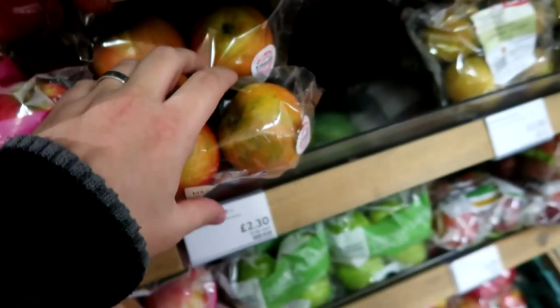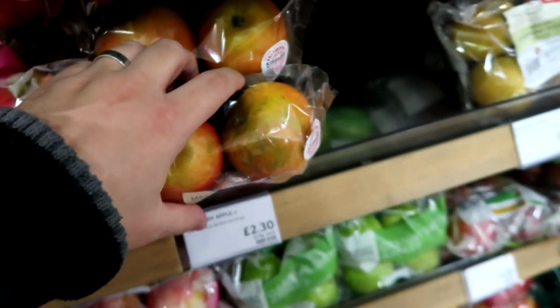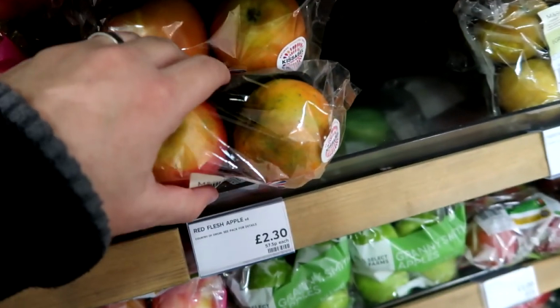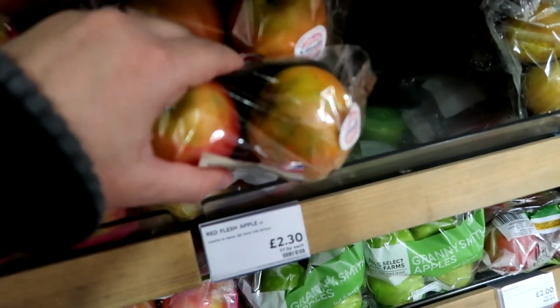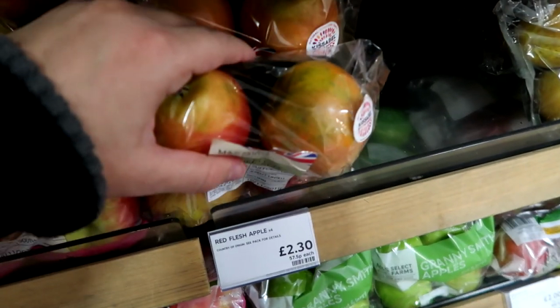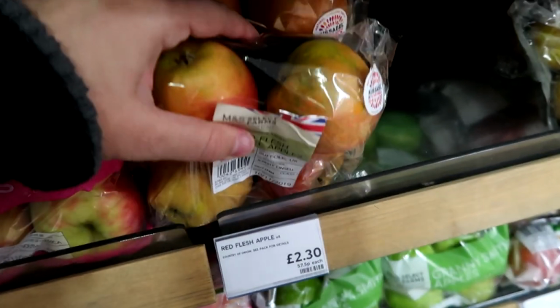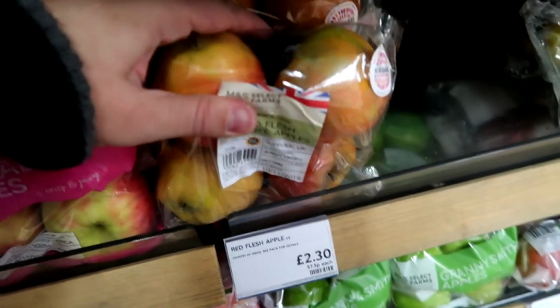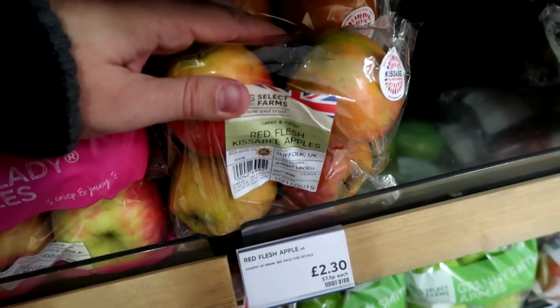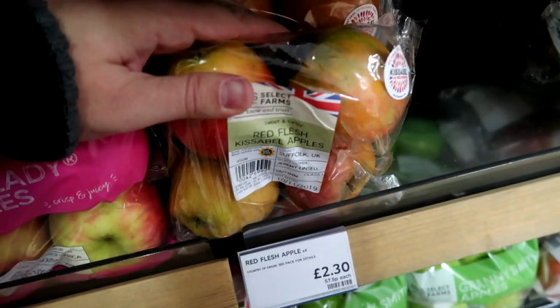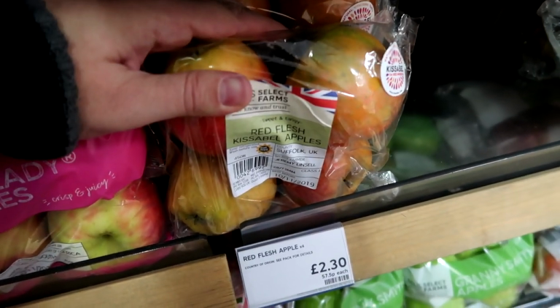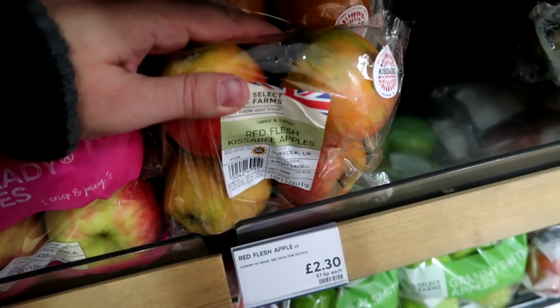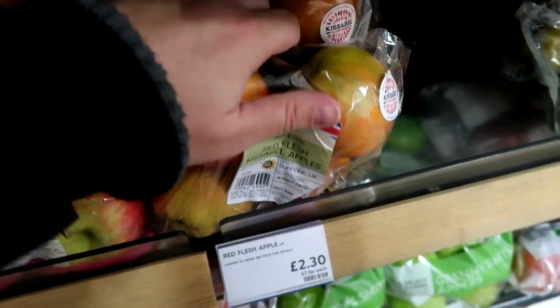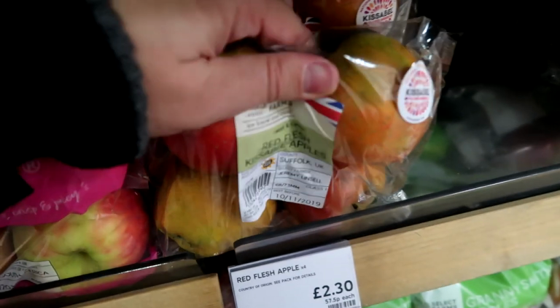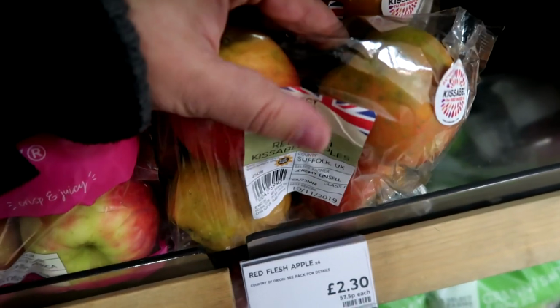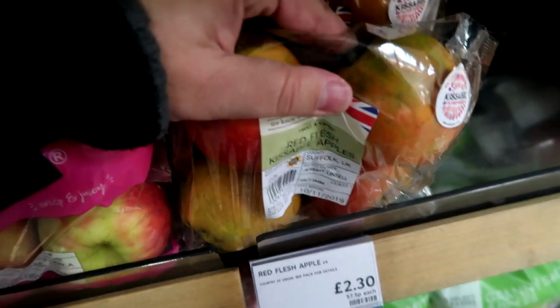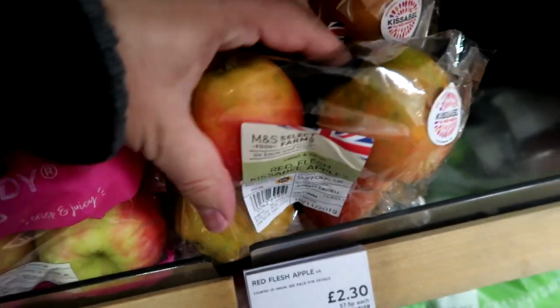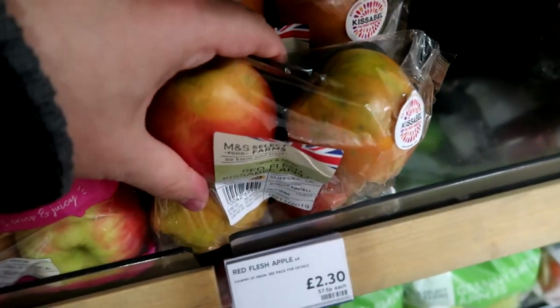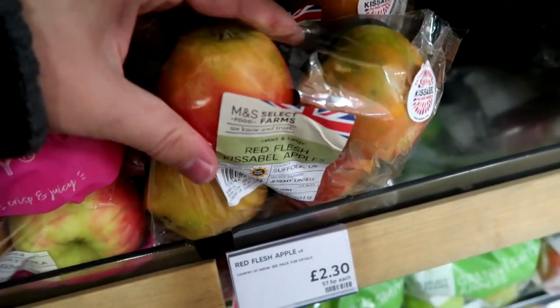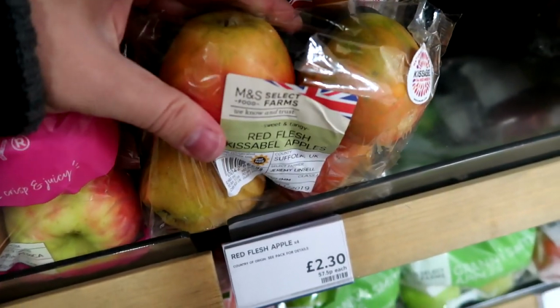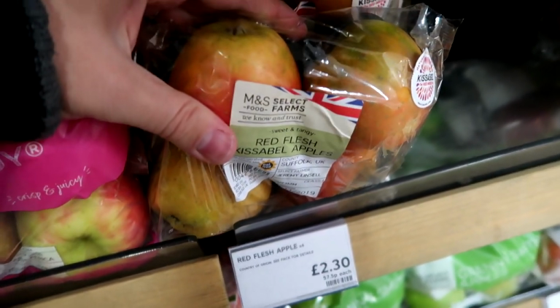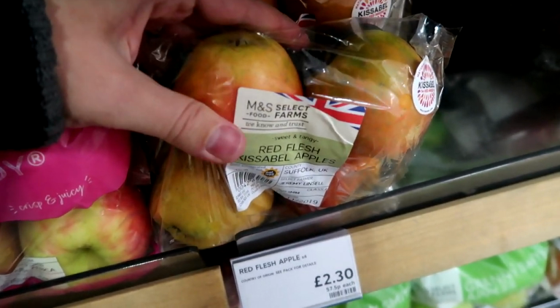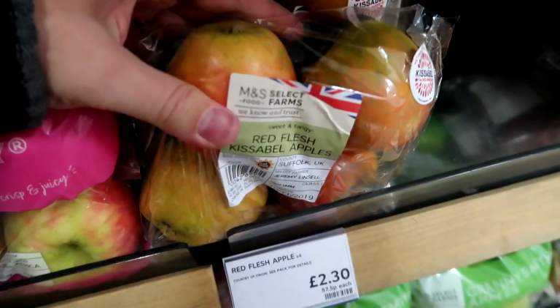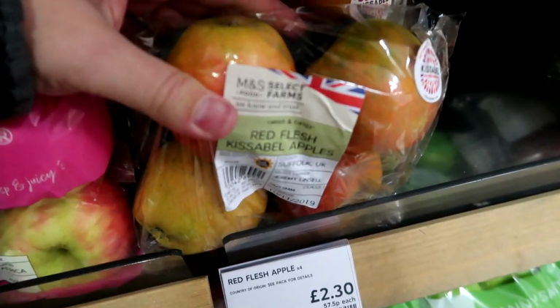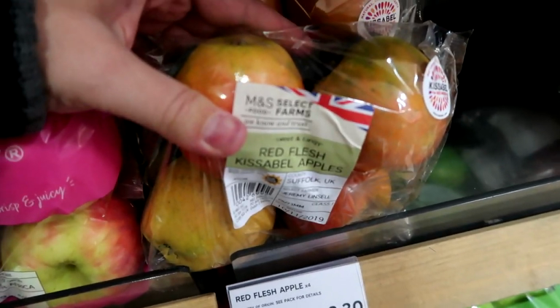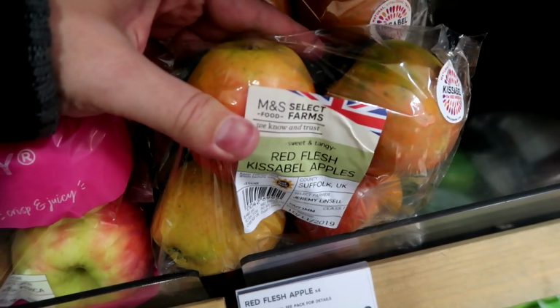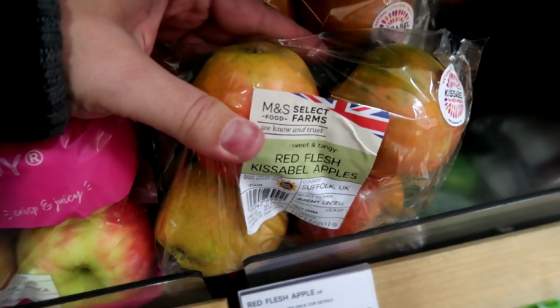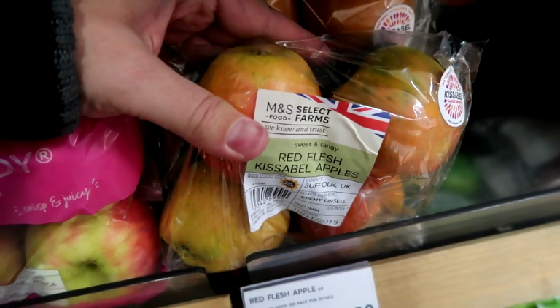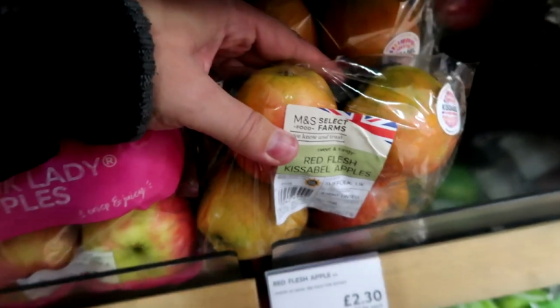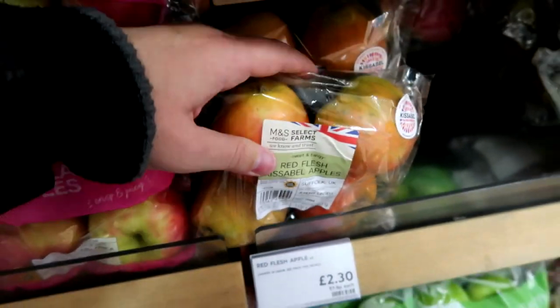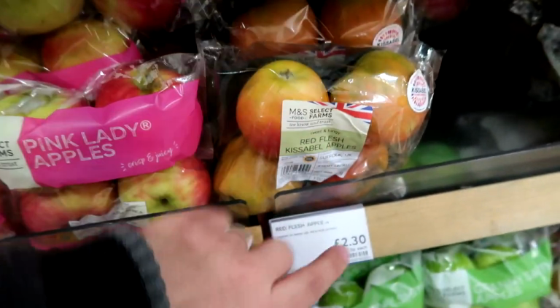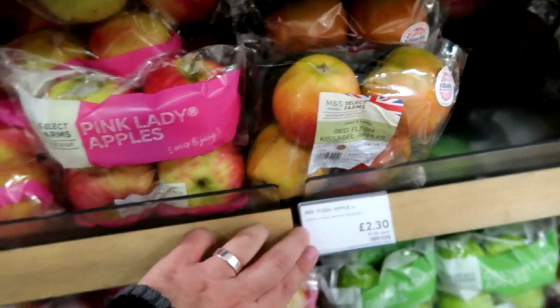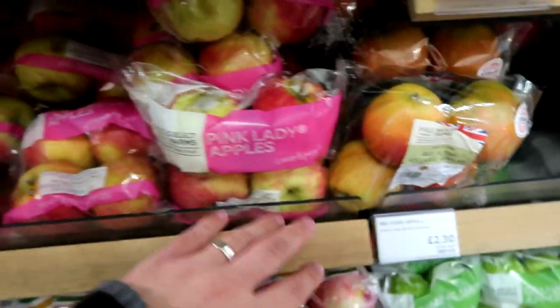So really the most interesting find here is, look at this — they've got red flesh apples. This is a Kisser Bell. I will be doing a review of this, so I imagine I'll upload the review shortly after this launch video. They're £2.30.